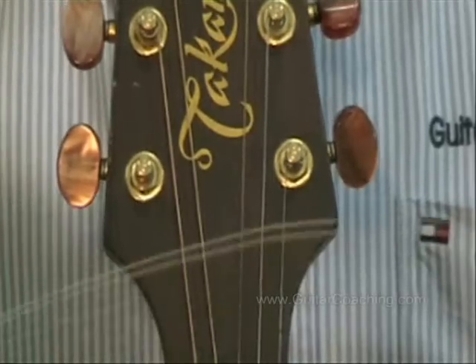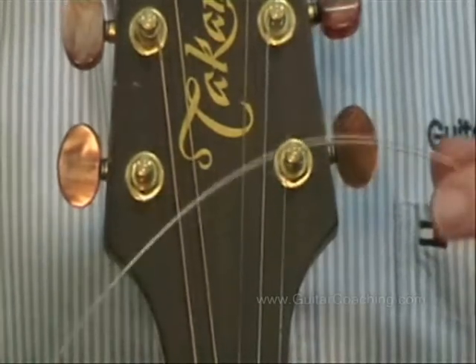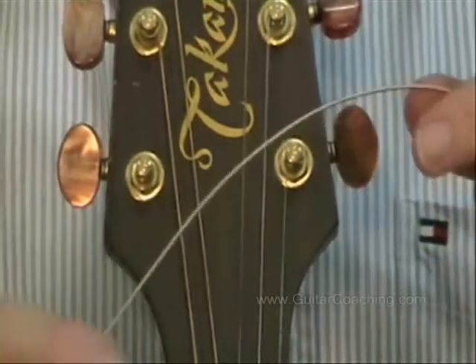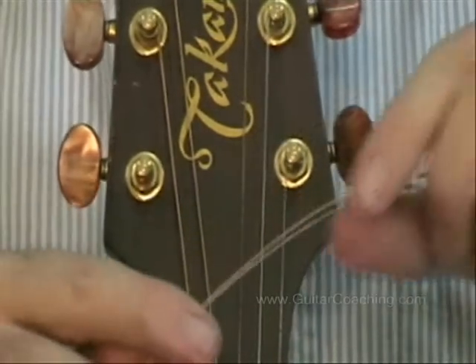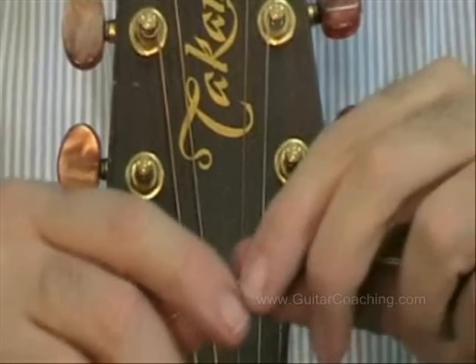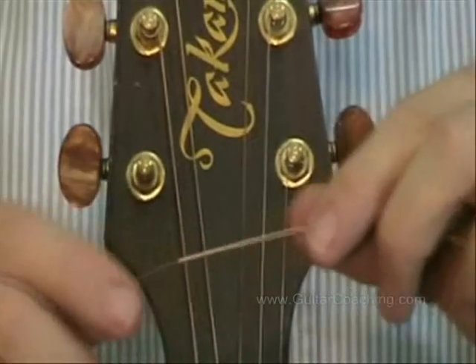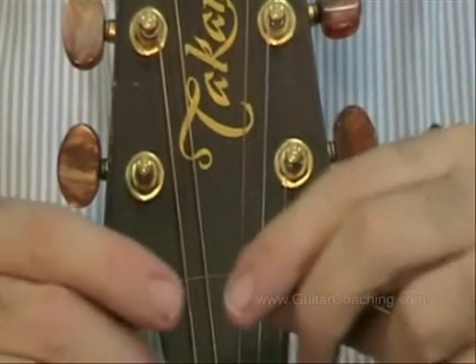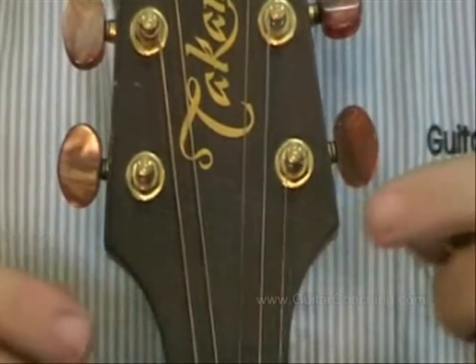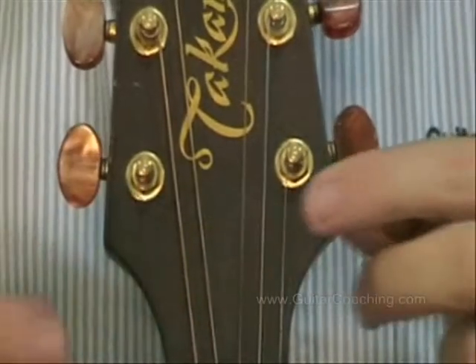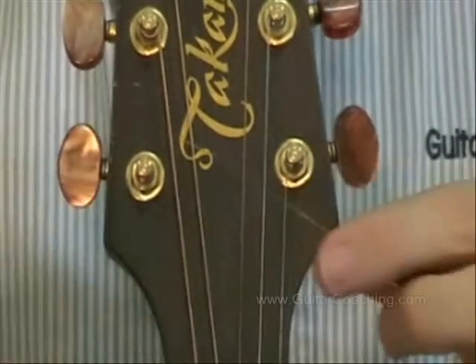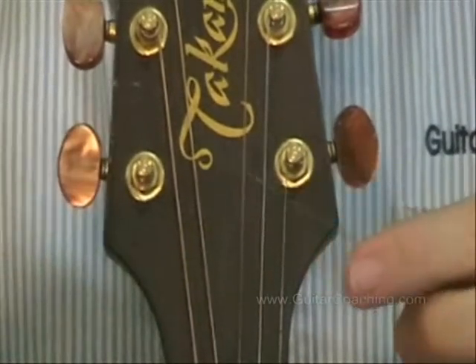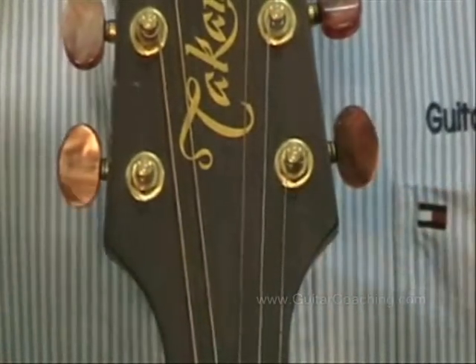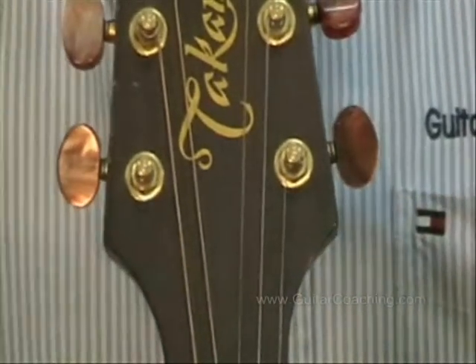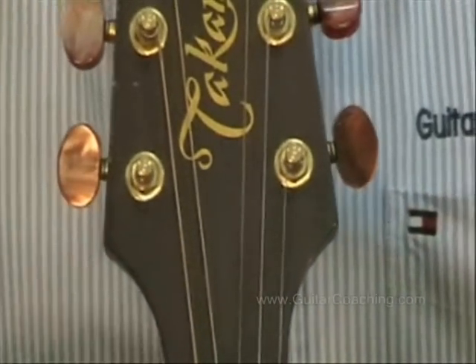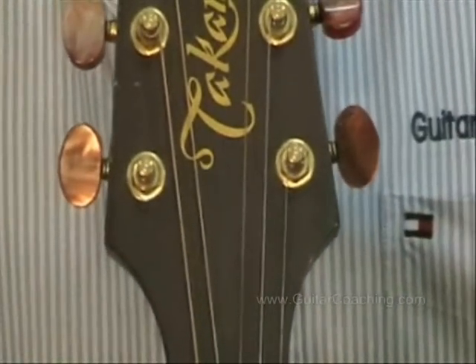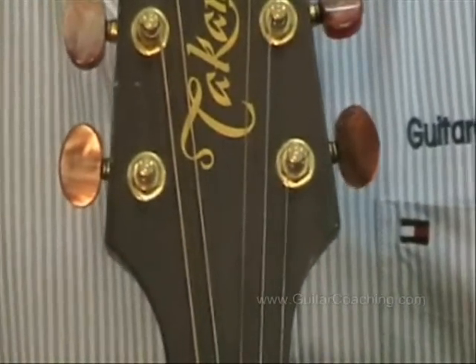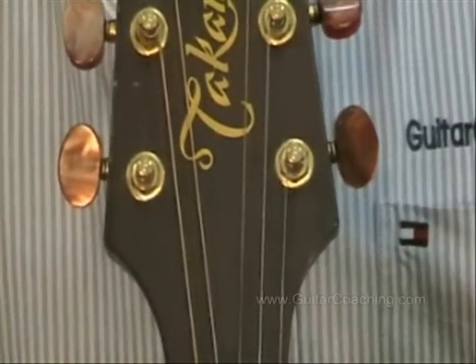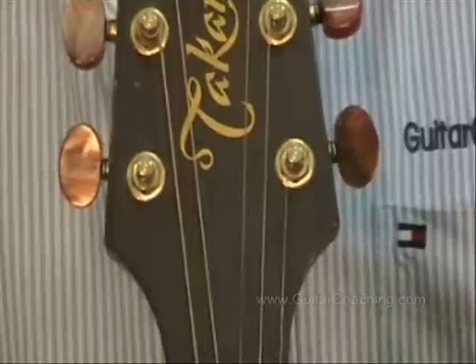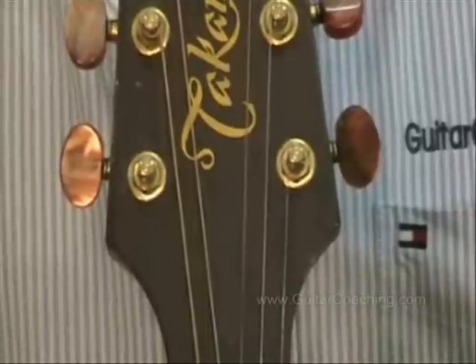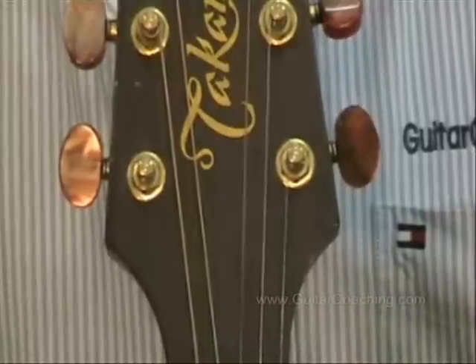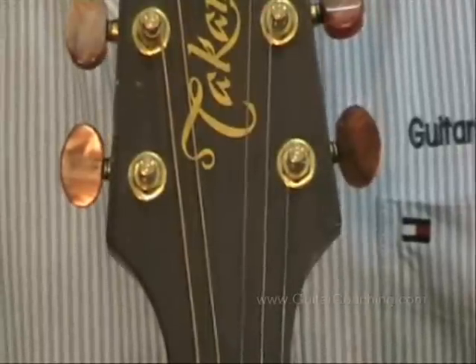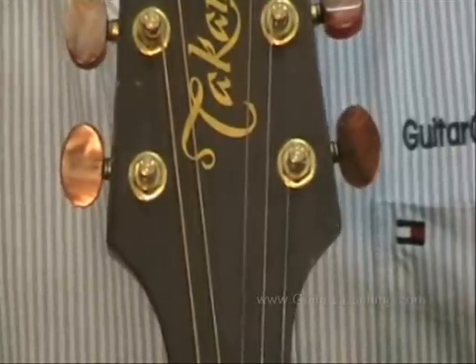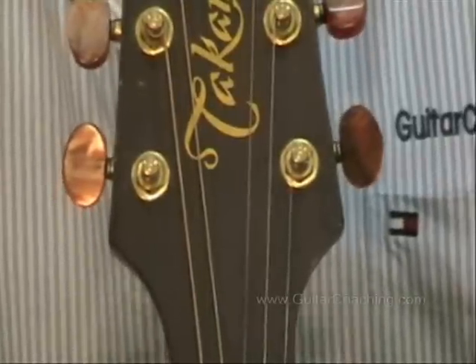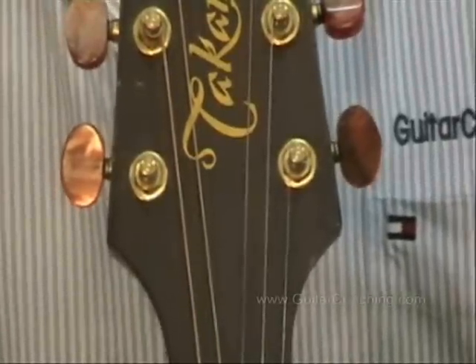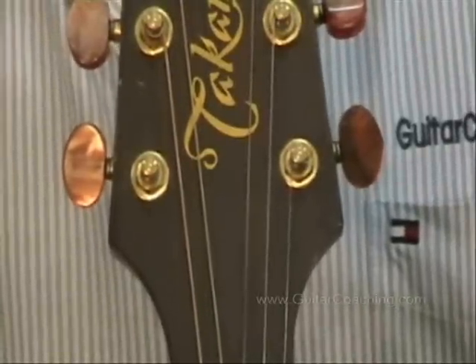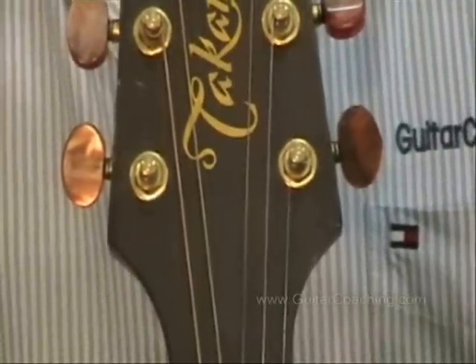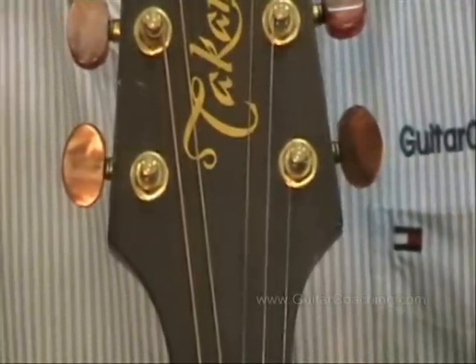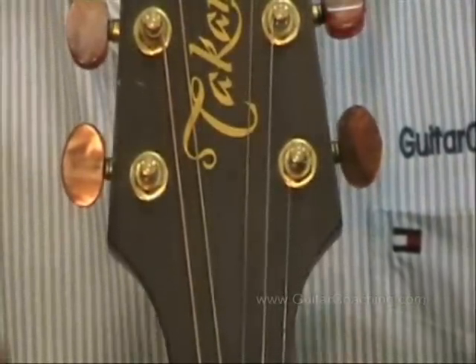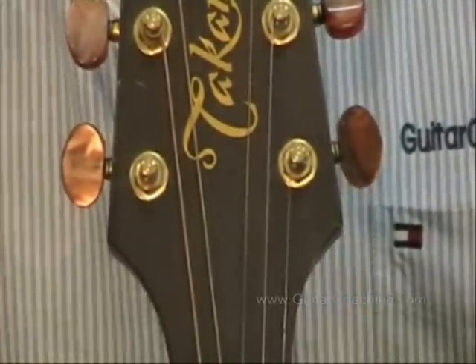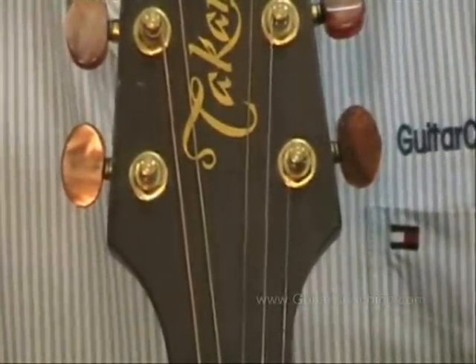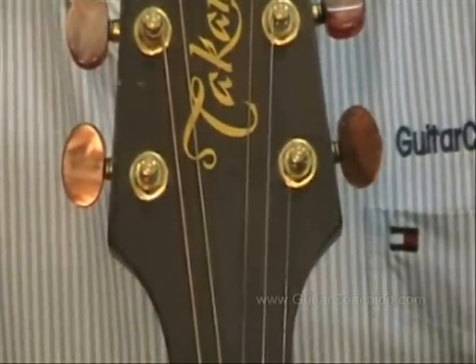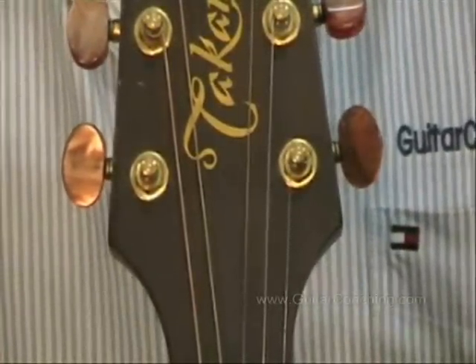At this stage I haven't cut the string. You'll notice they give you a lot of extra string length, and it's a good idea to just change one string at a time. That way you'll be able to keep the tension on the neck of the guitar and you won't have any trouble with the neck warping.